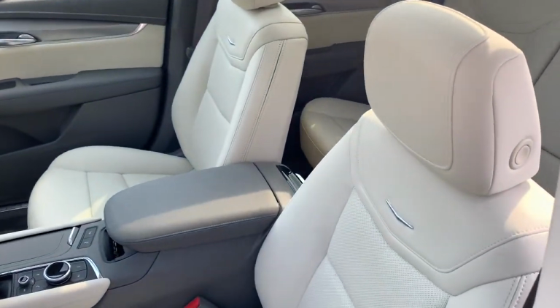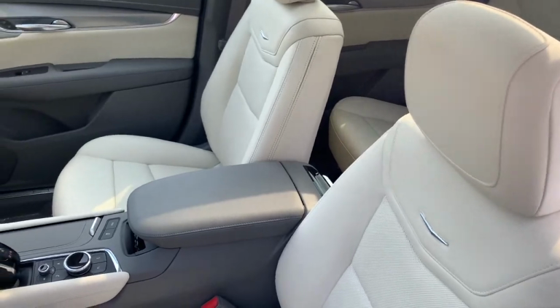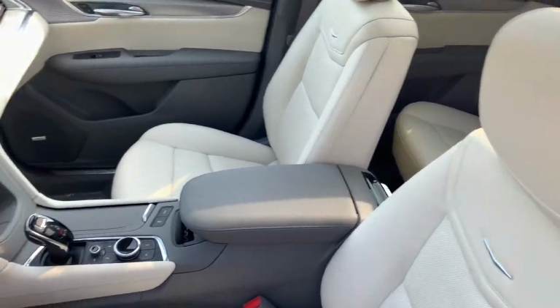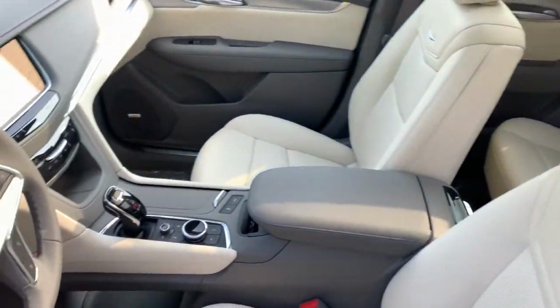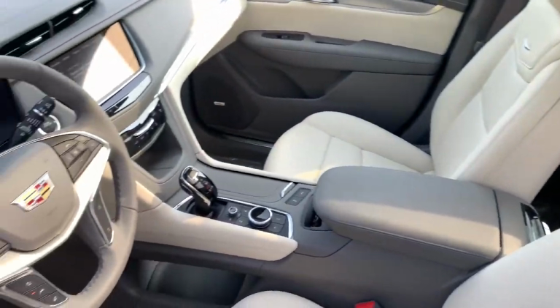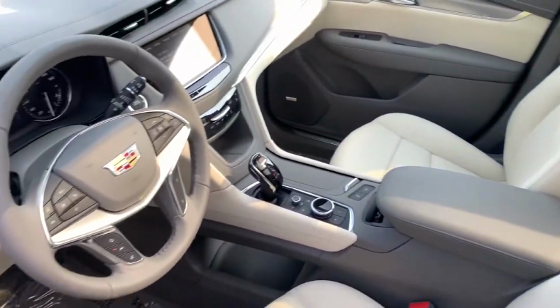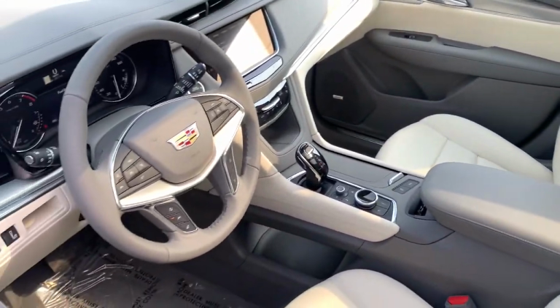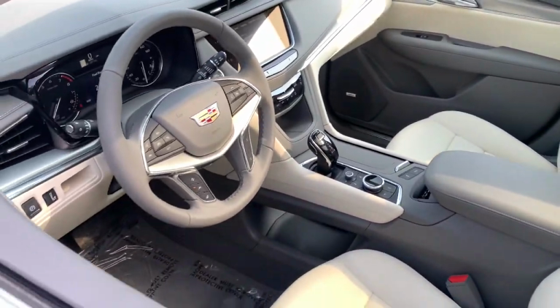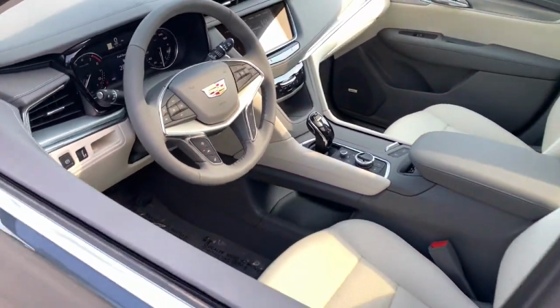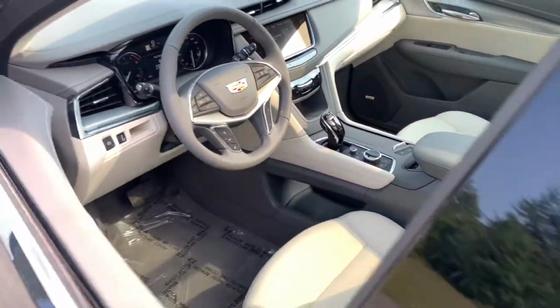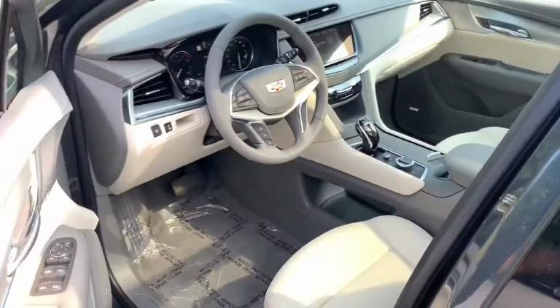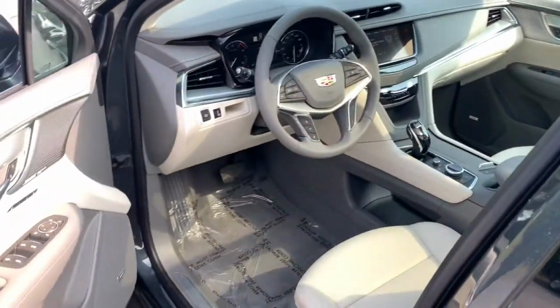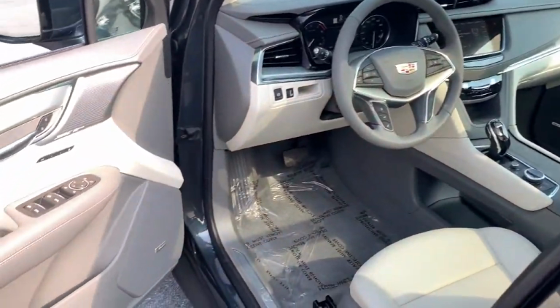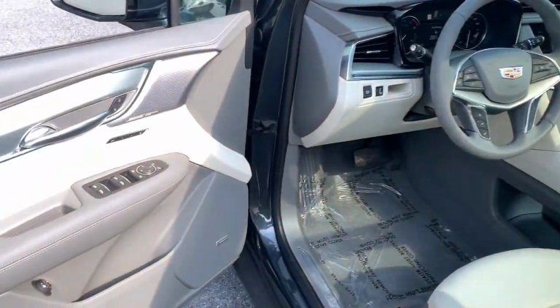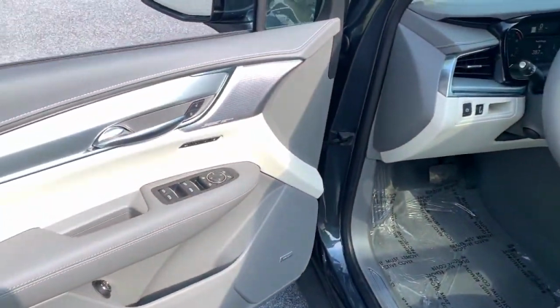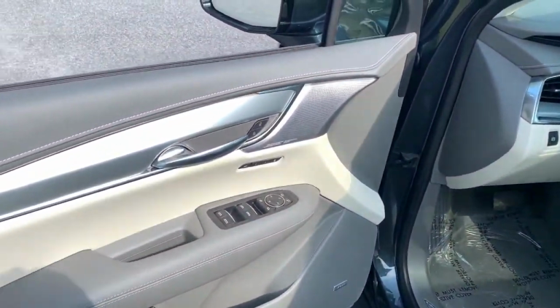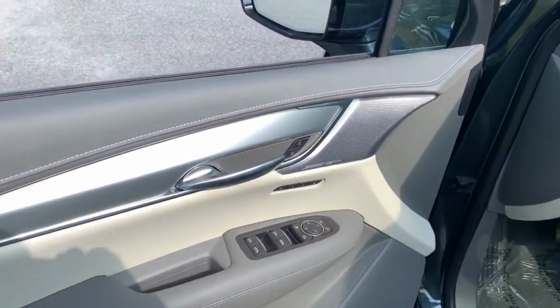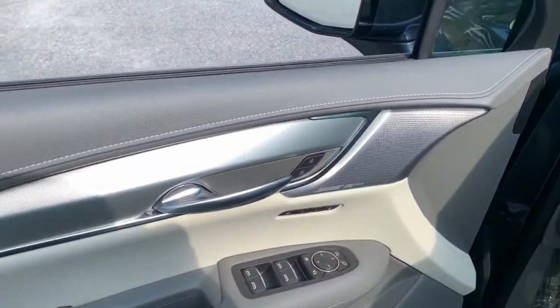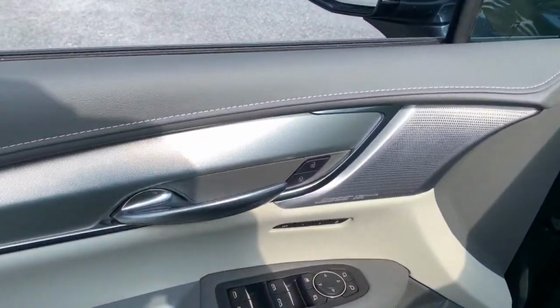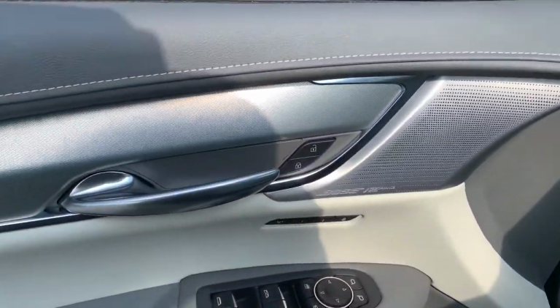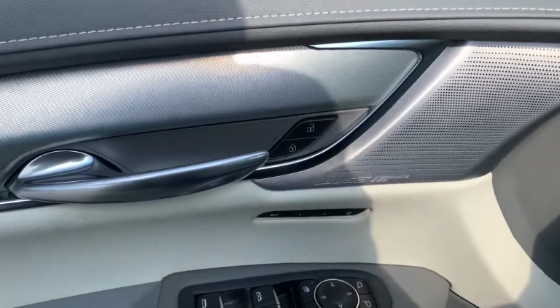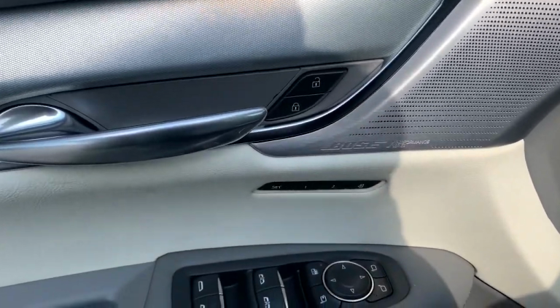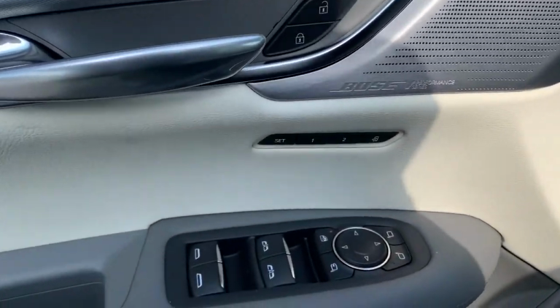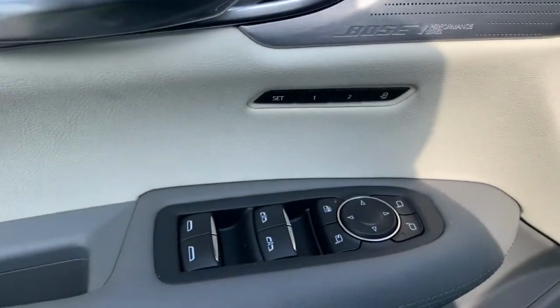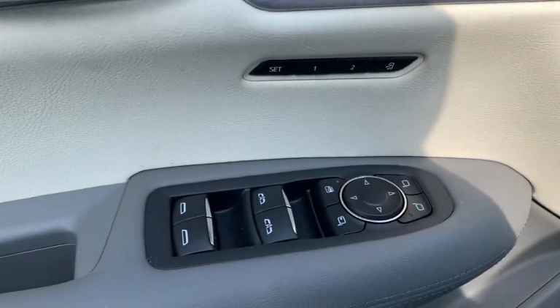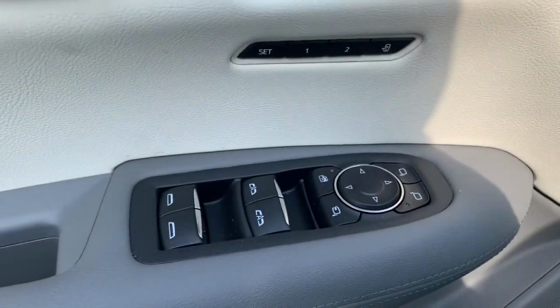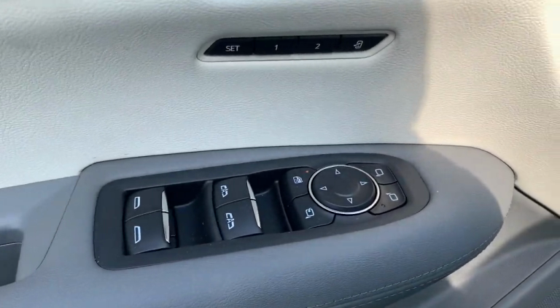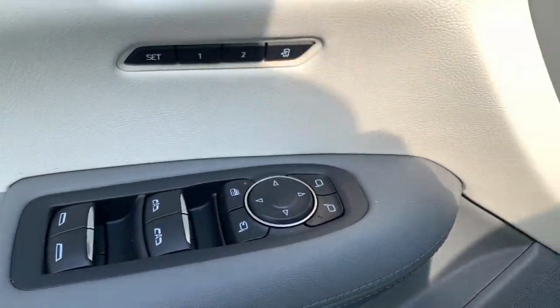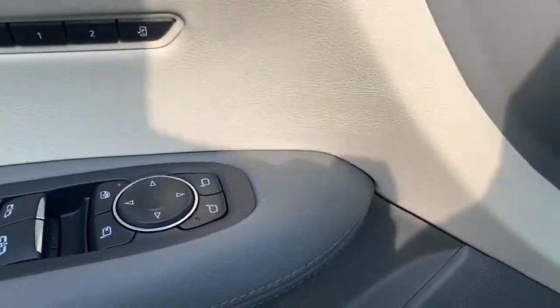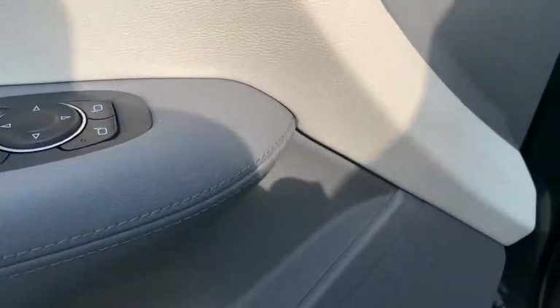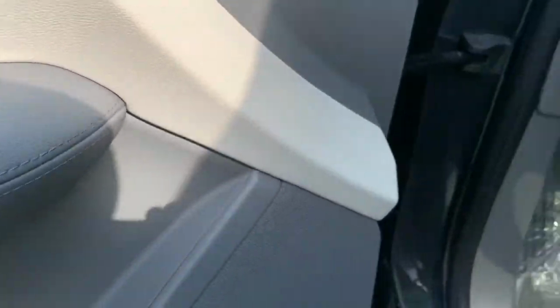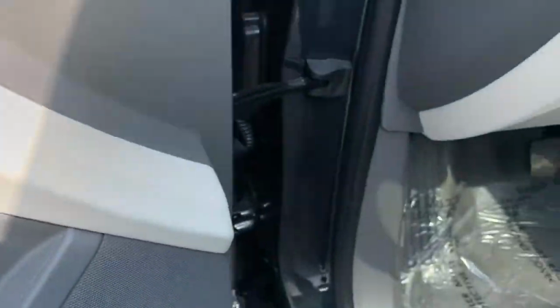Four-wheel disc brakes, power steering. Drive an automobile that can give you everything and handle anything. The XT5 crossover.